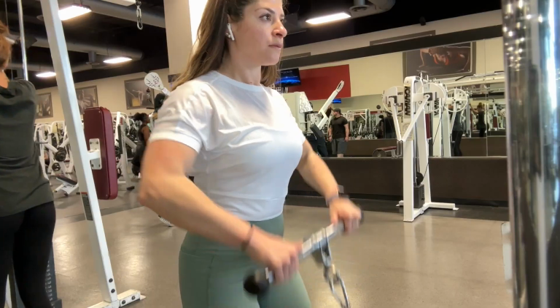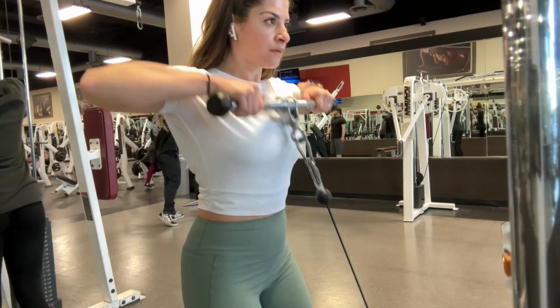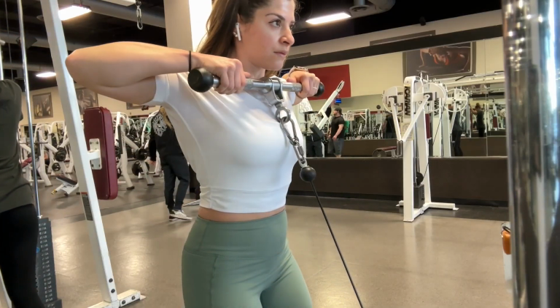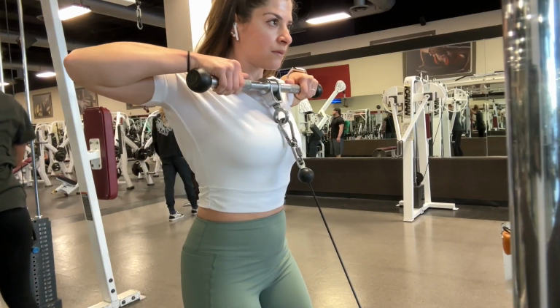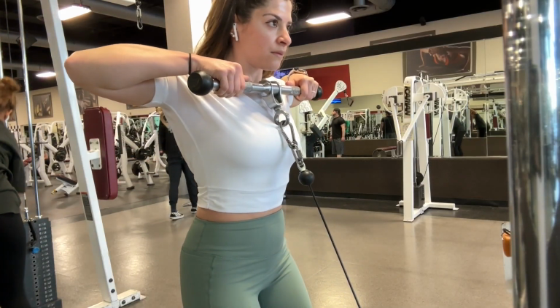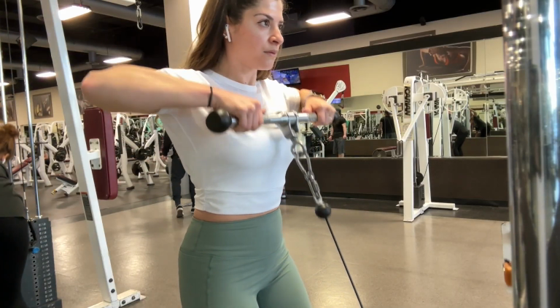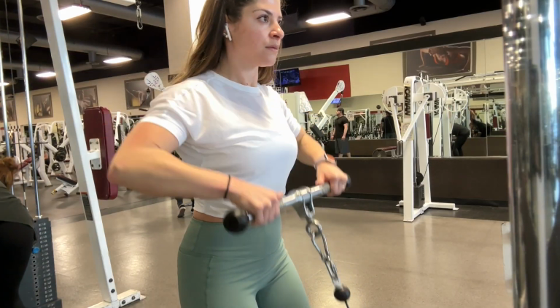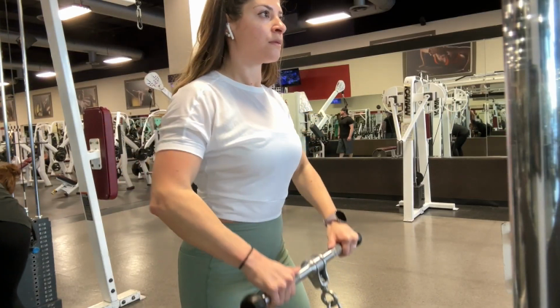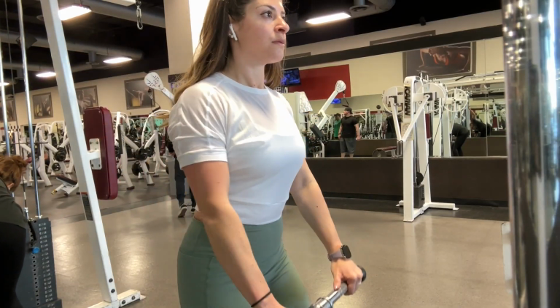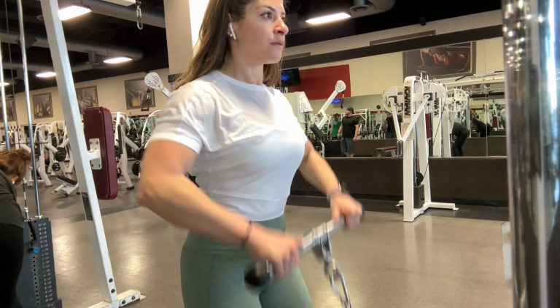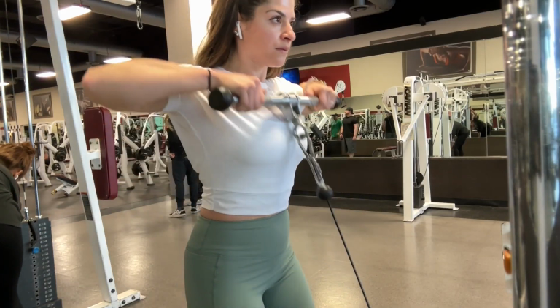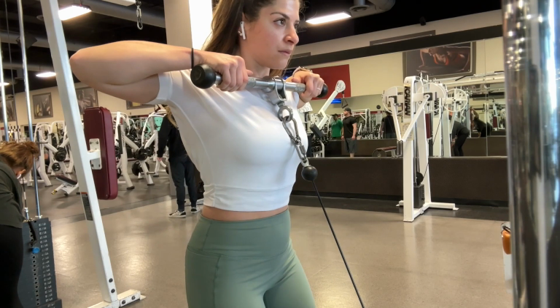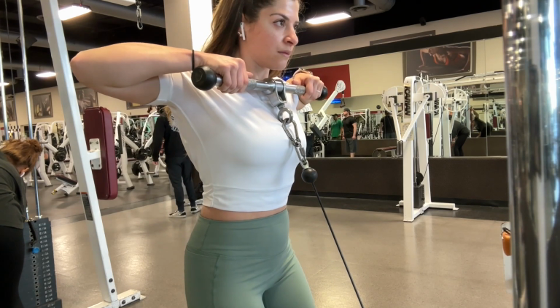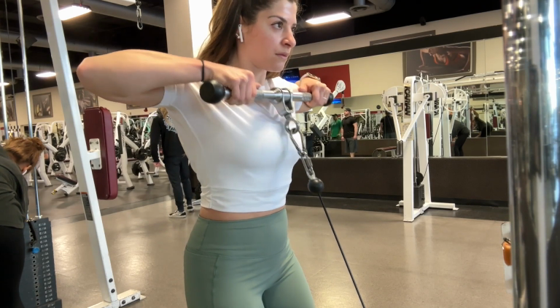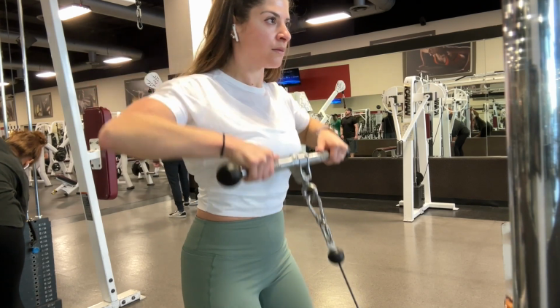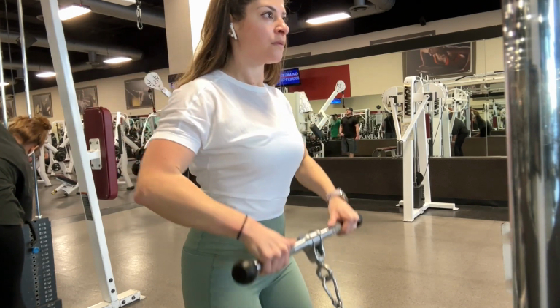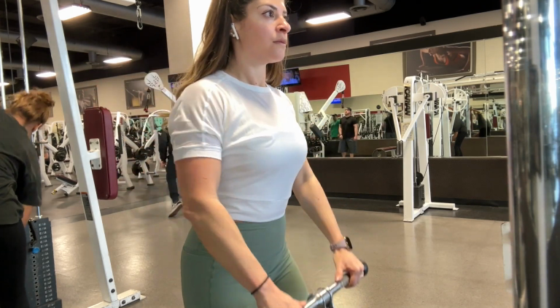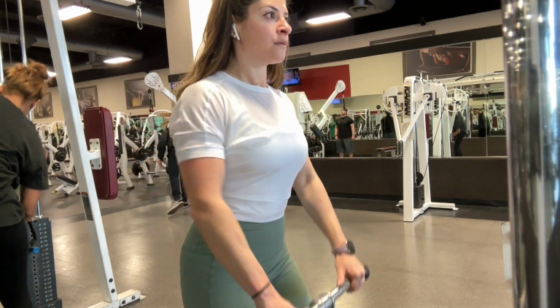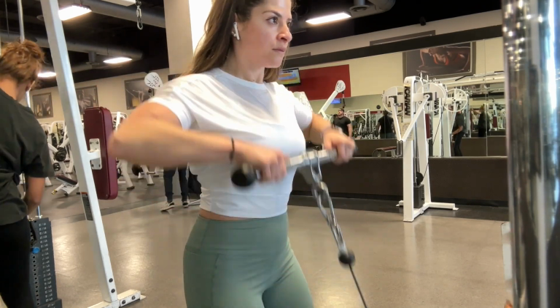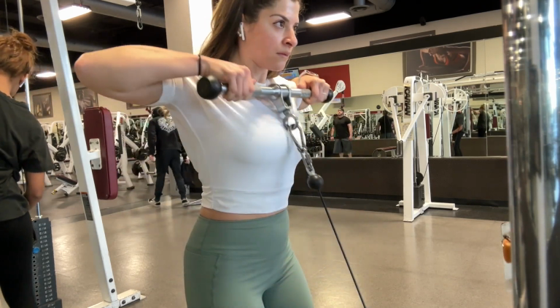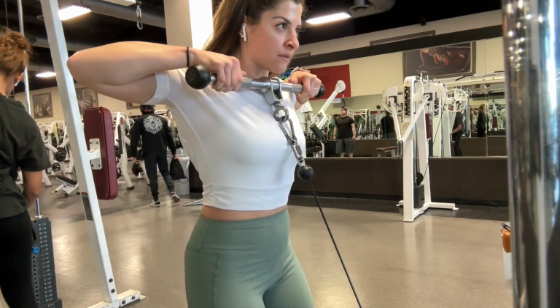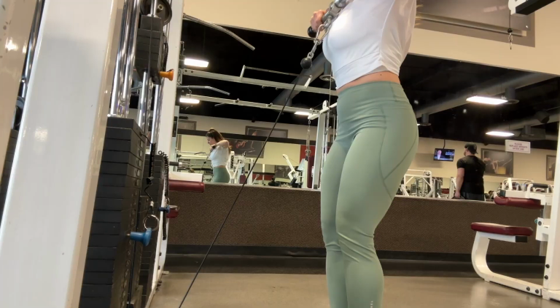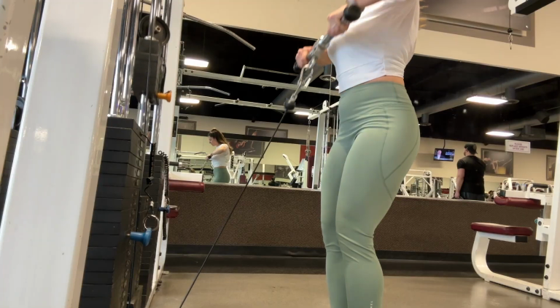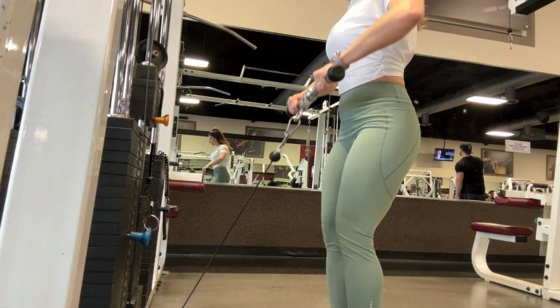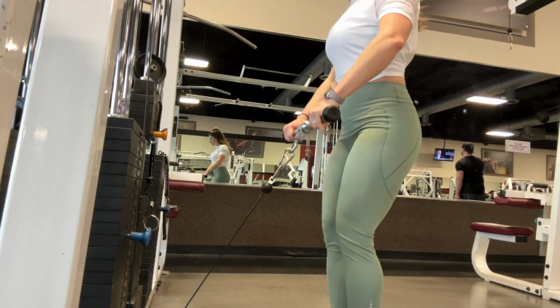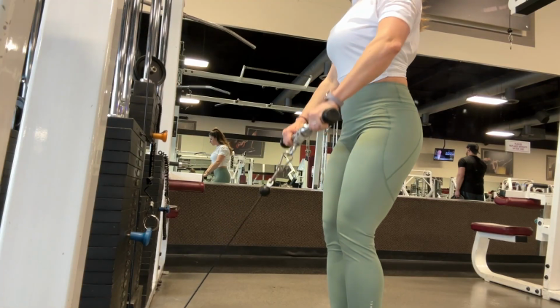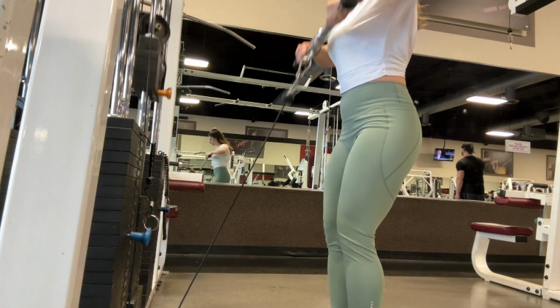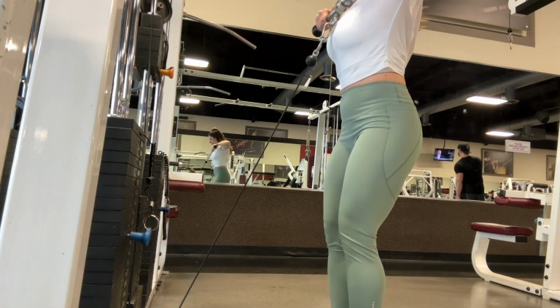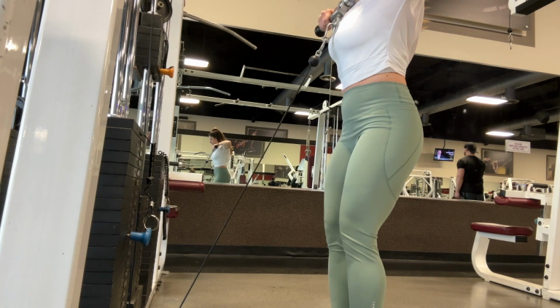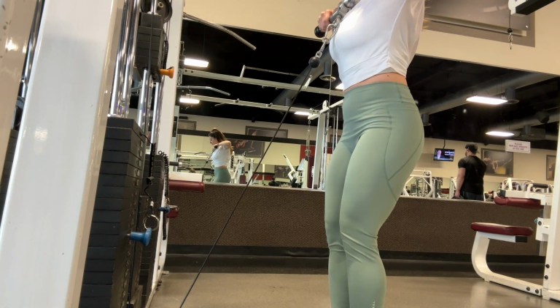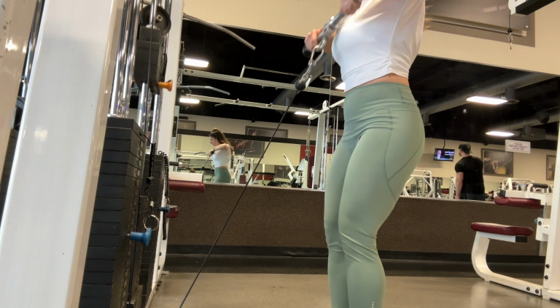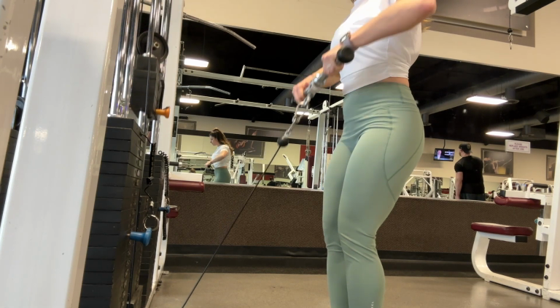Take a deep breath then pull the handle up high directly in front of the body by driving your elbows high. Slowly lower the handle back to starting position and repeat for your total number of reps.